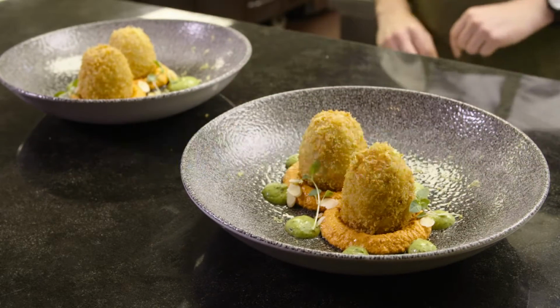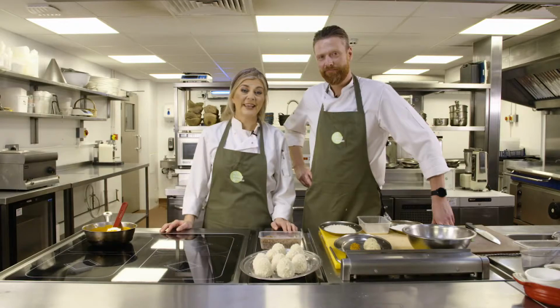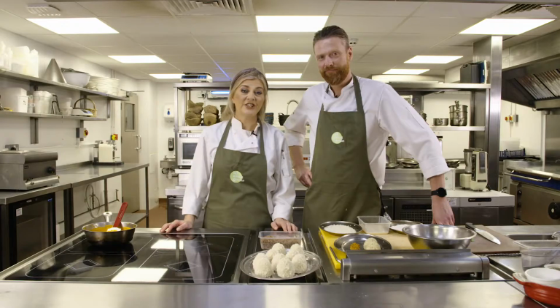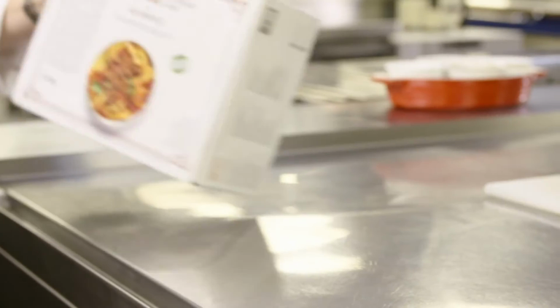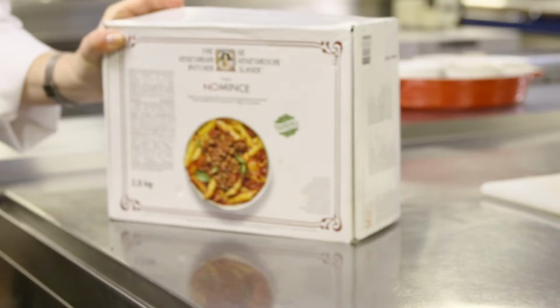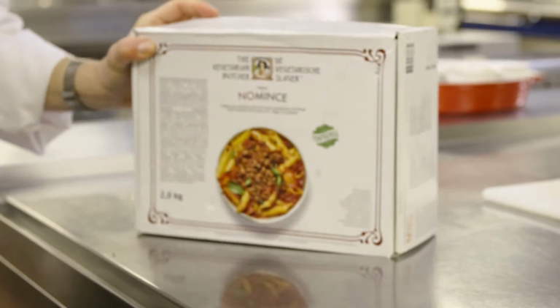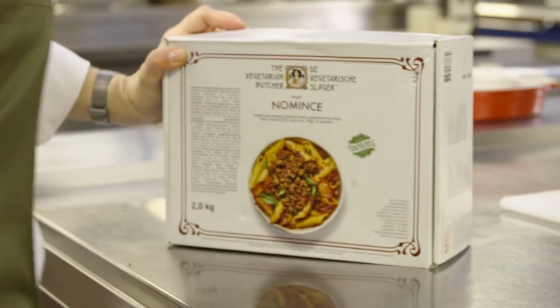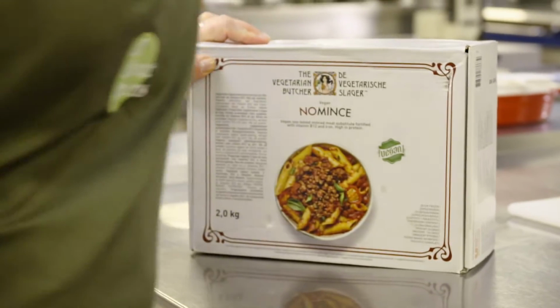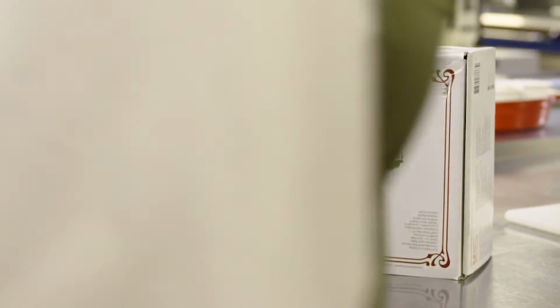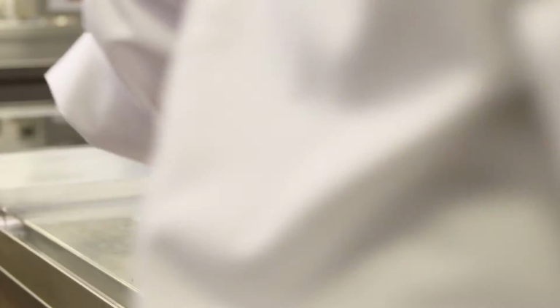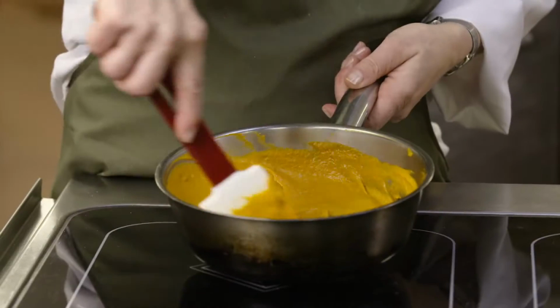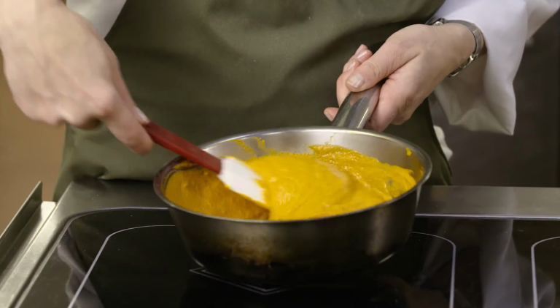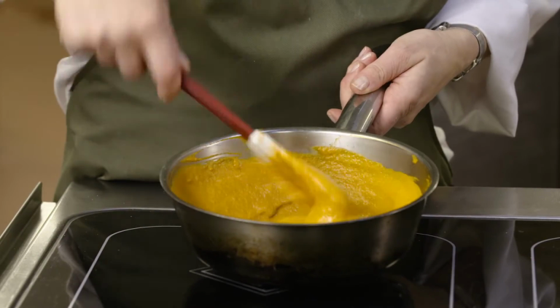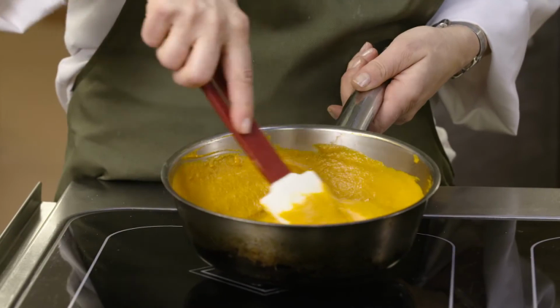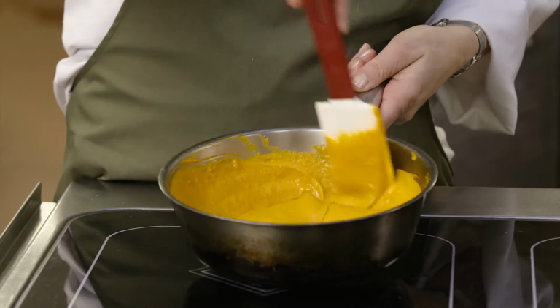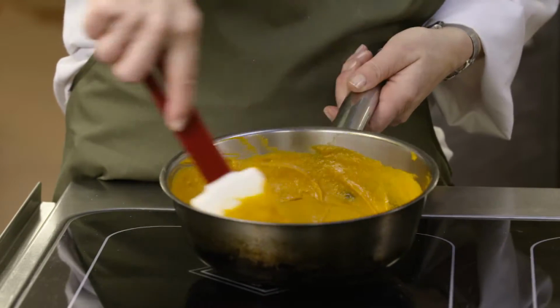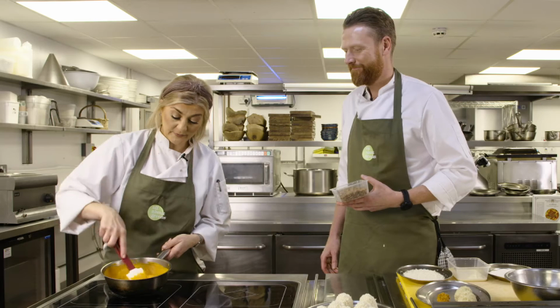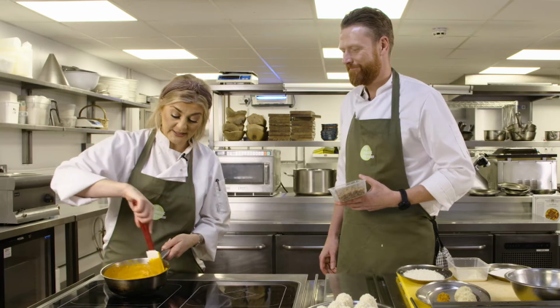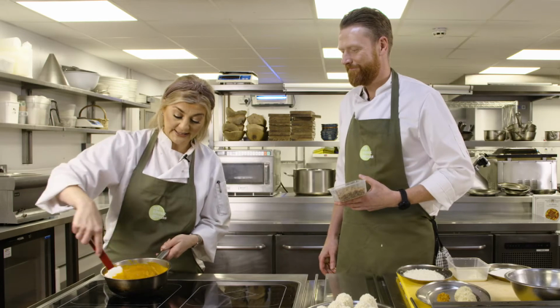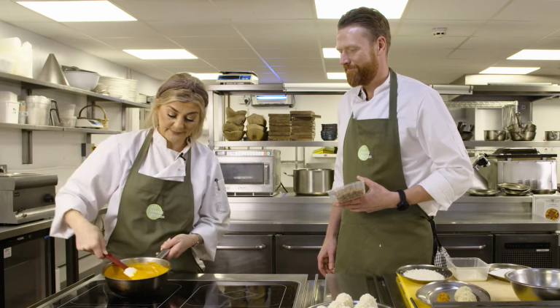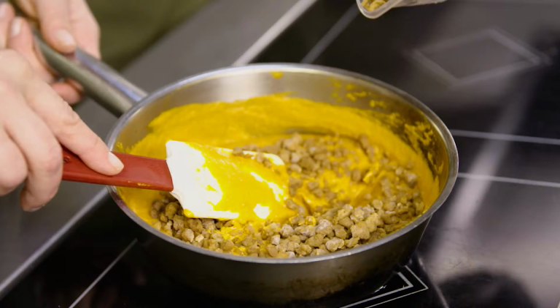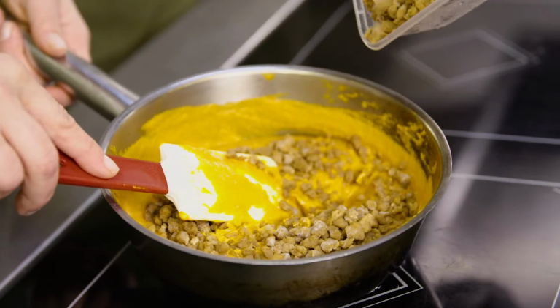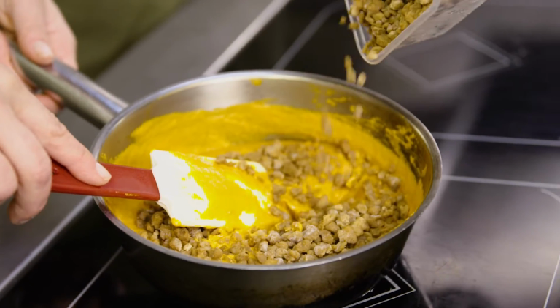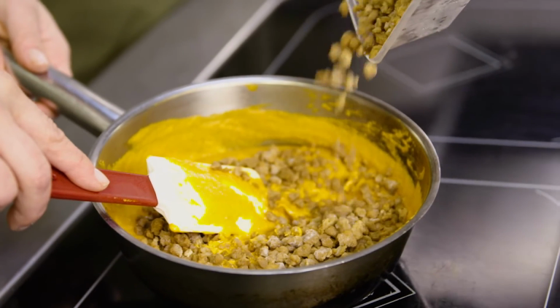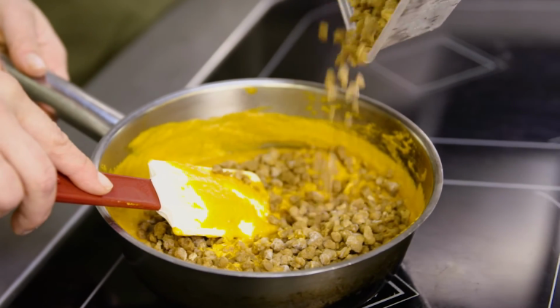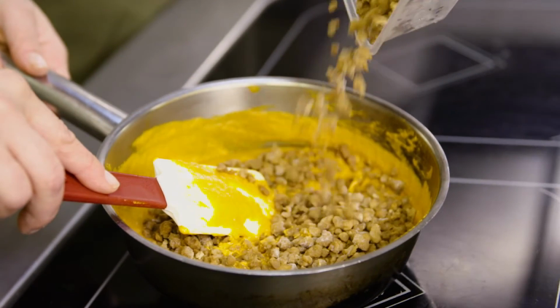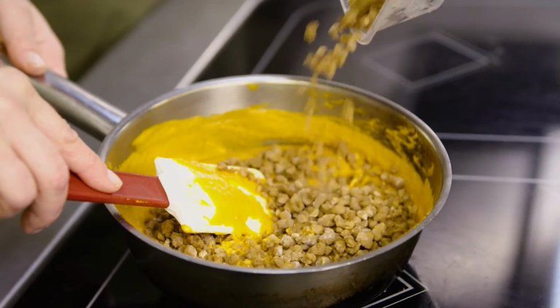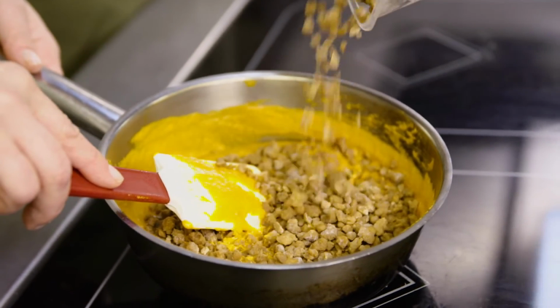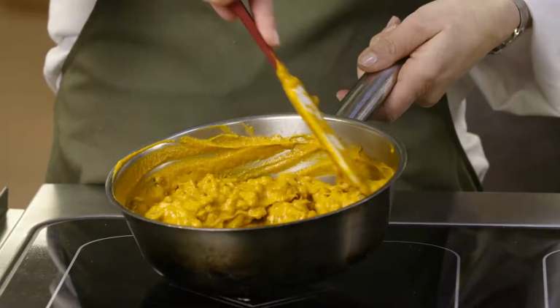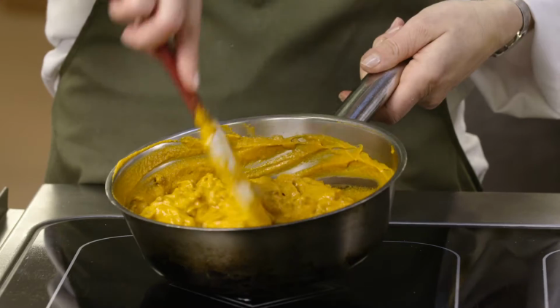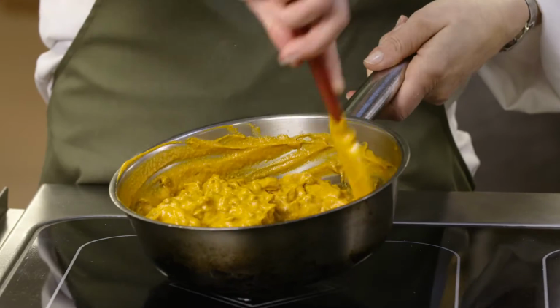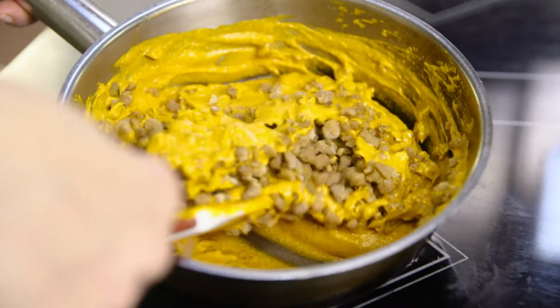We're making arancini using the Vegetarian Butcher's no mince. We've heated this sauce up ready for the no mince to be added, and it's as simple as just pouring it in as it is — you can actually defrost it in the sauce.